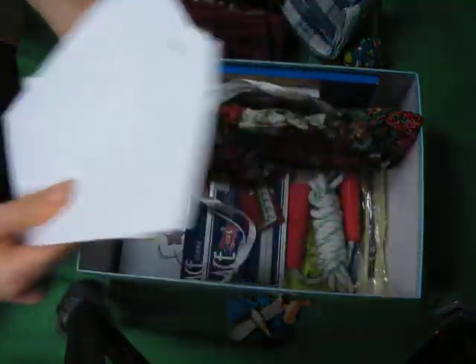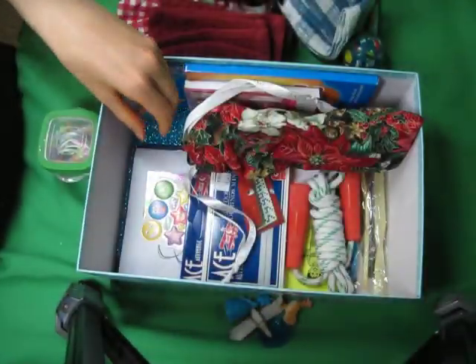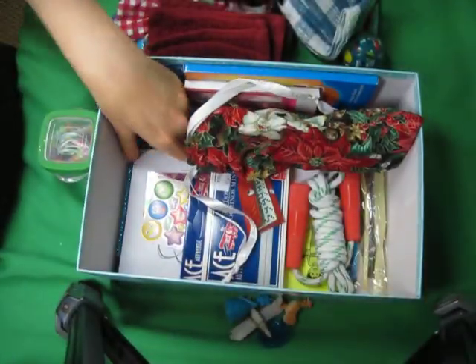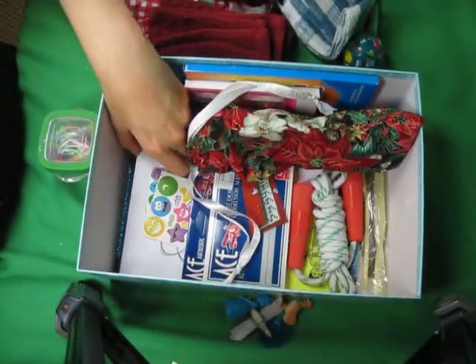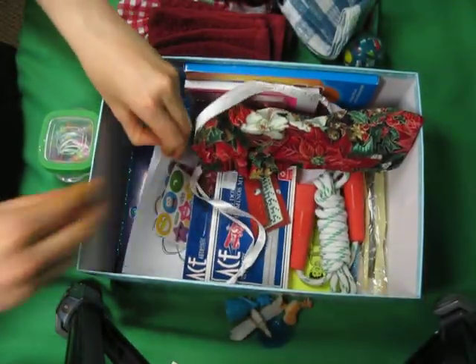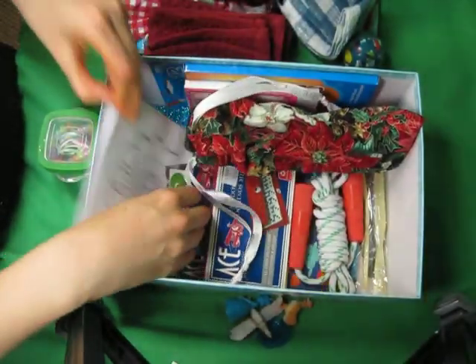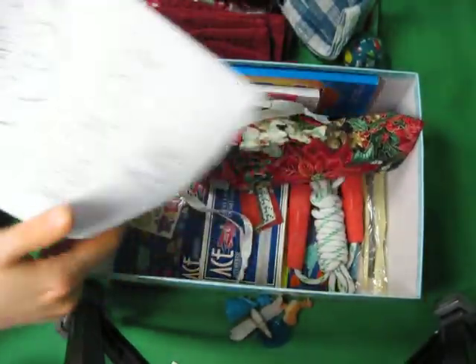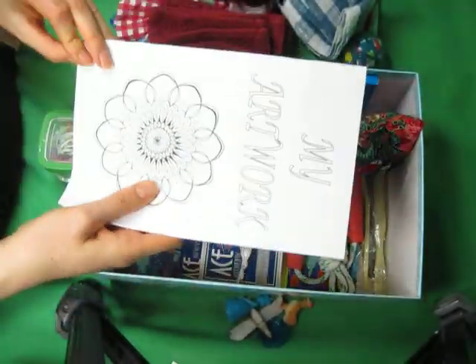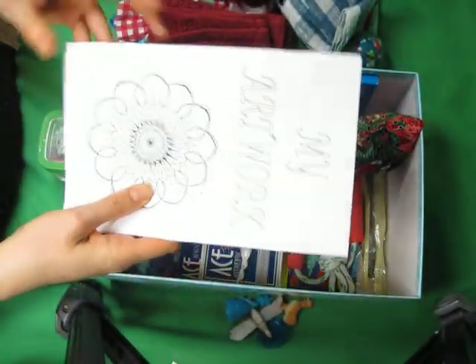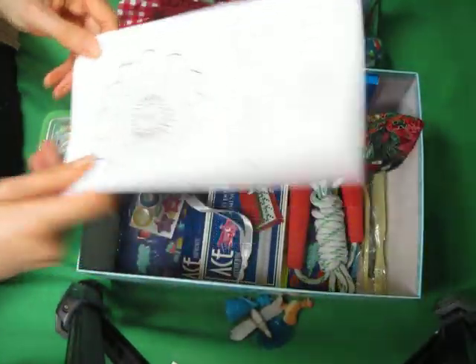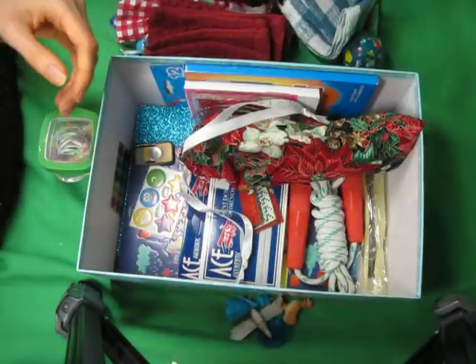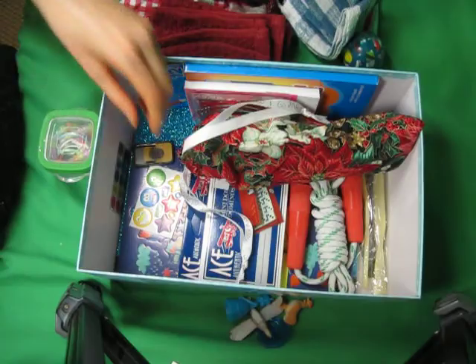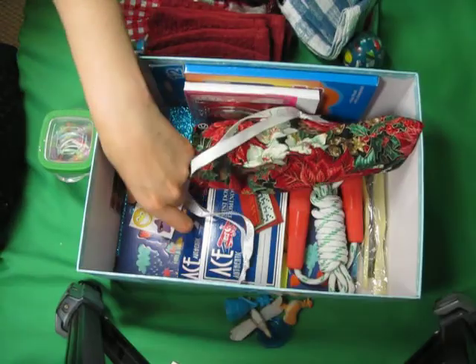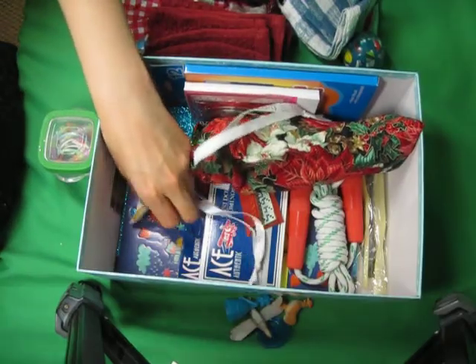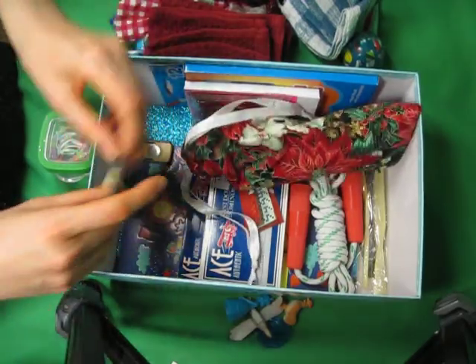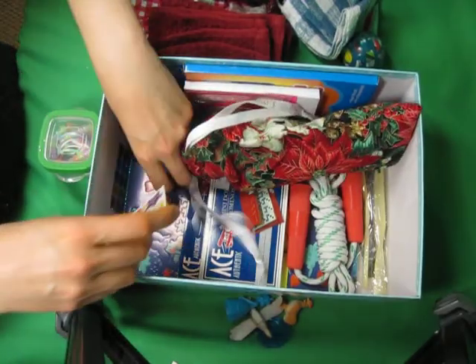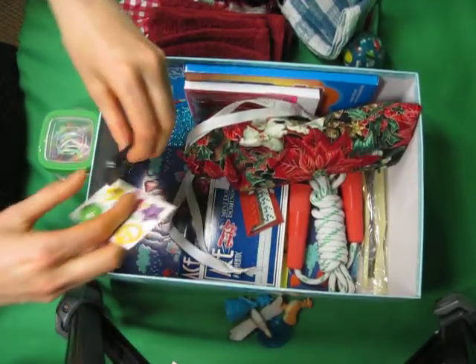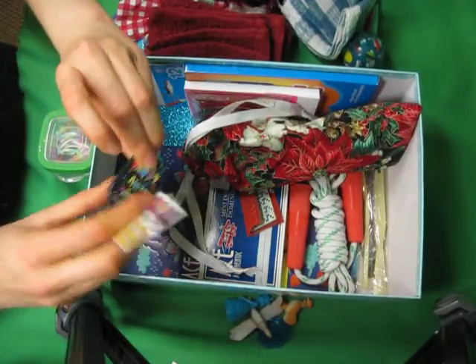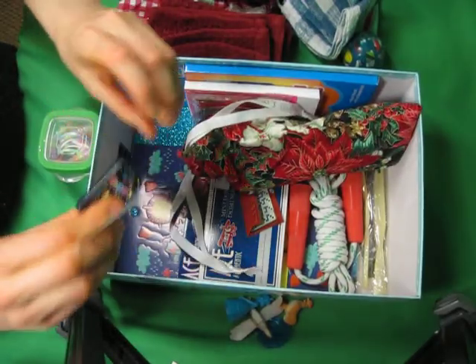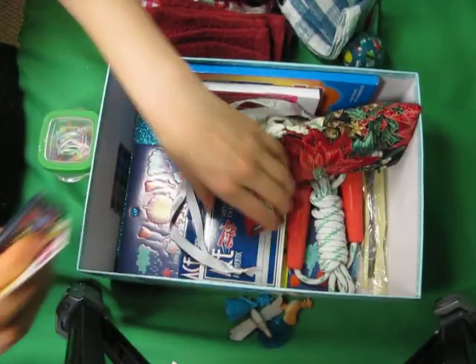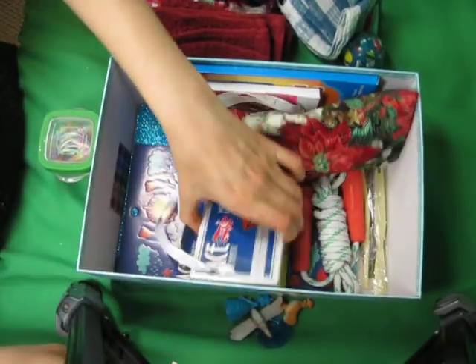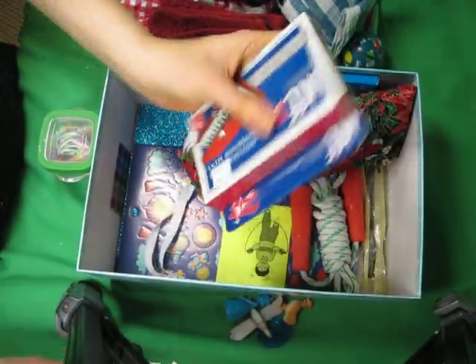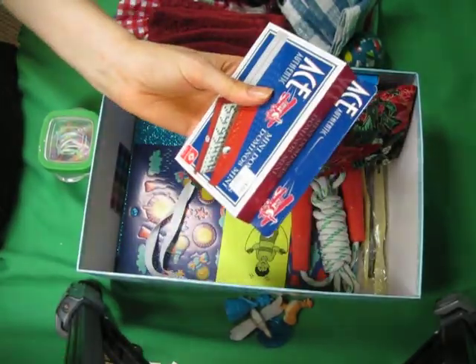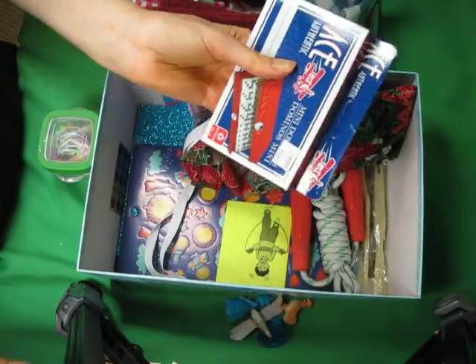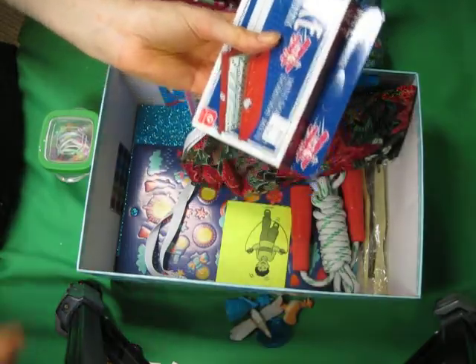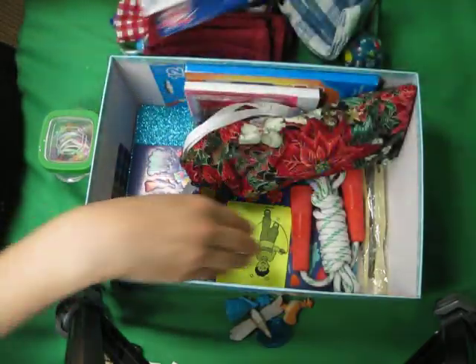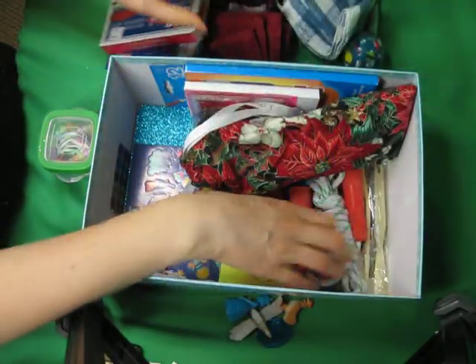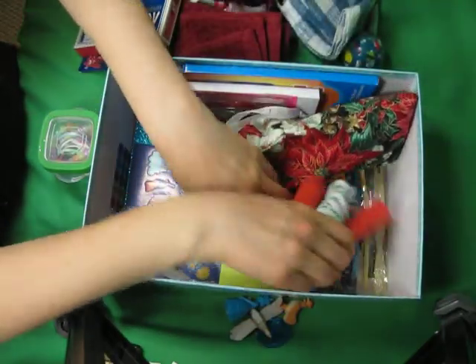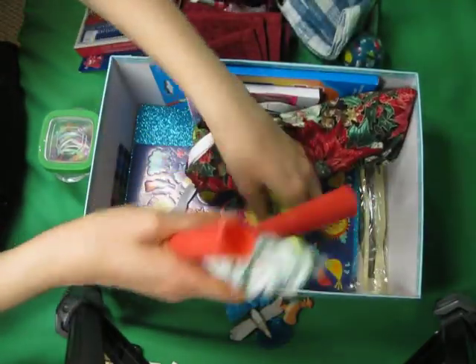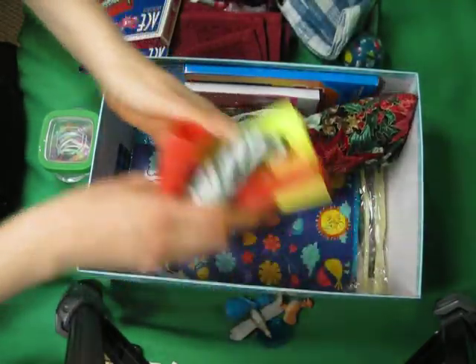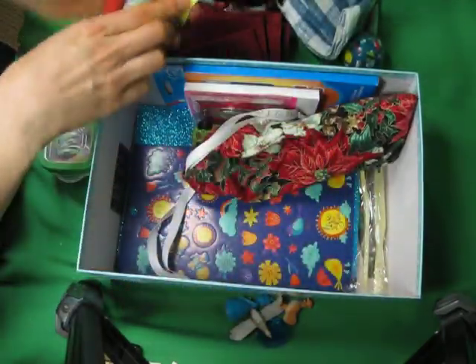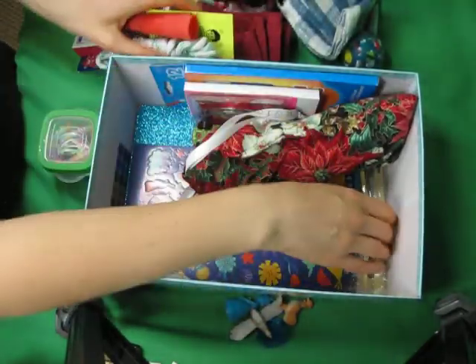Pads of paper. Good thing I unpacked this one too. I also put in two coloring books. Some more stickers. A clicker. Dominoes. A jump rope and instructions on how to use a jump rope.